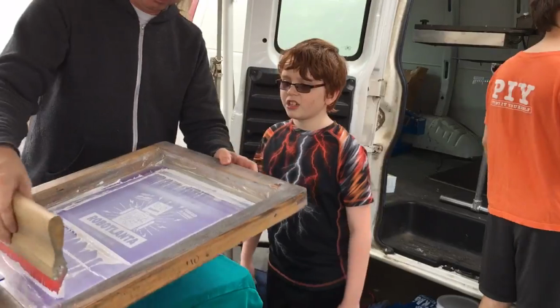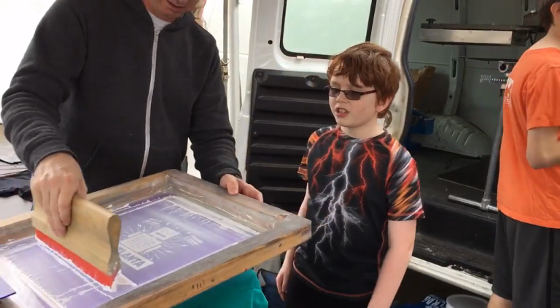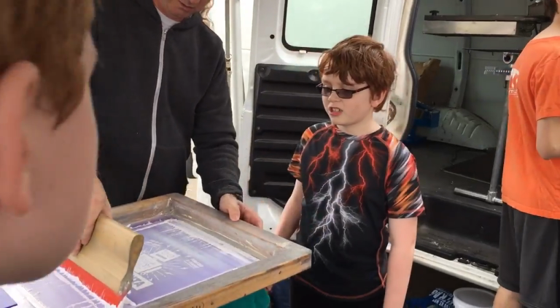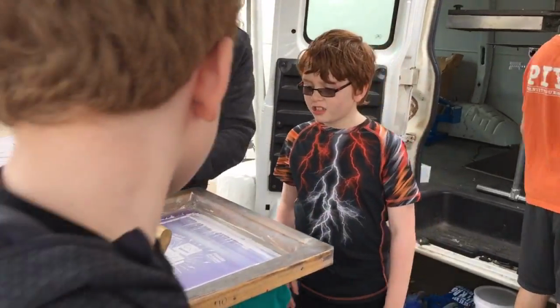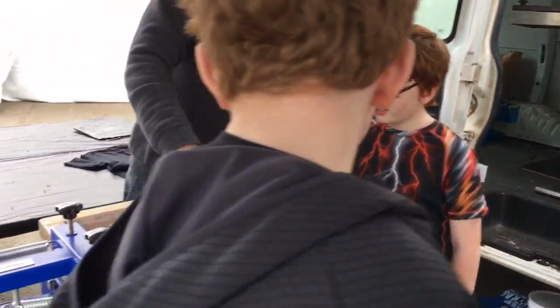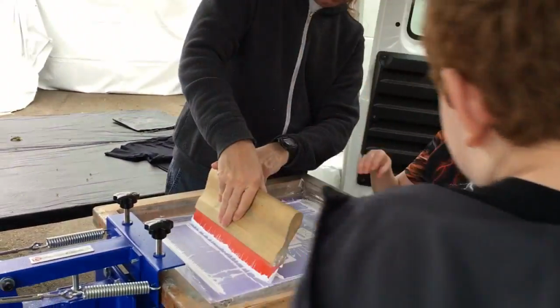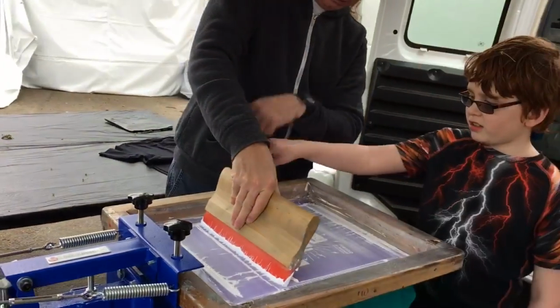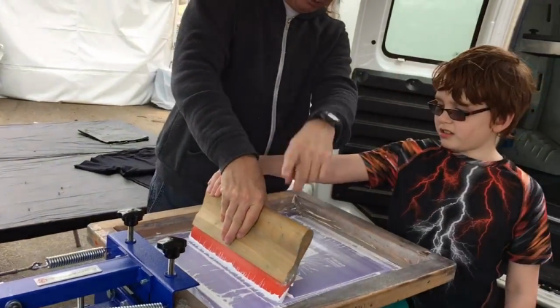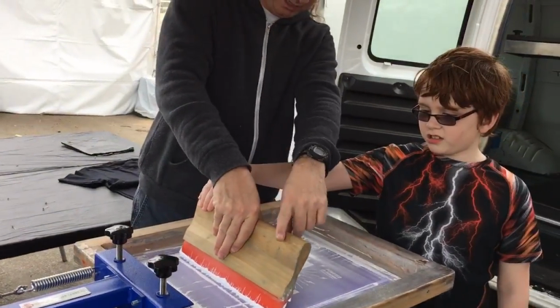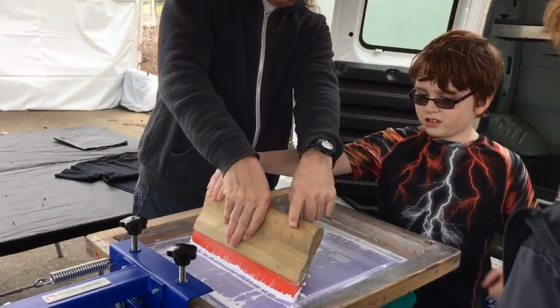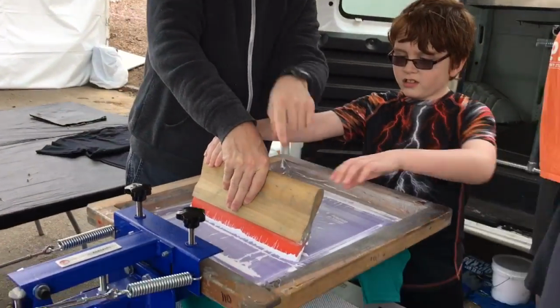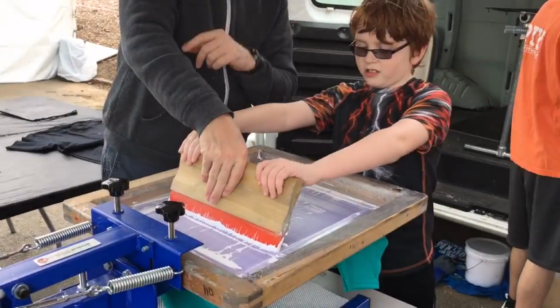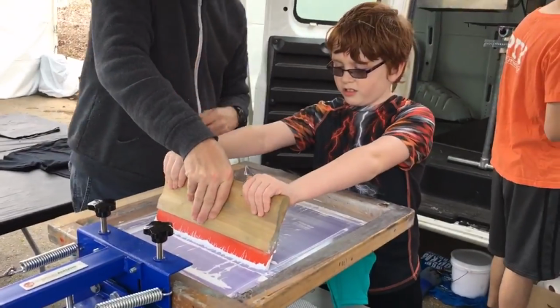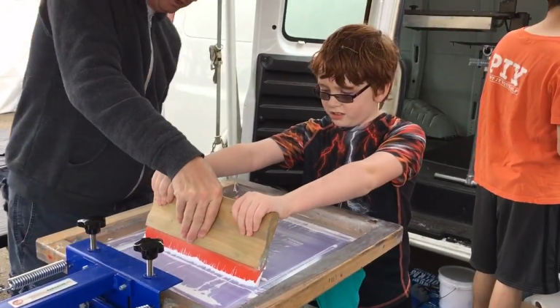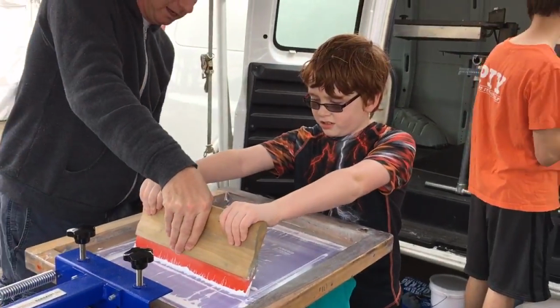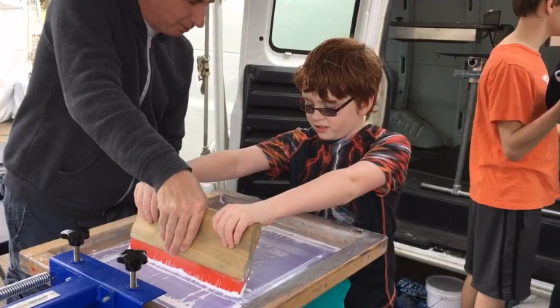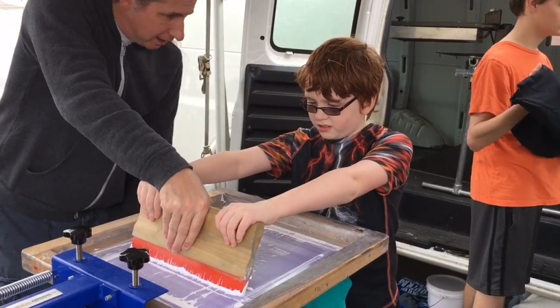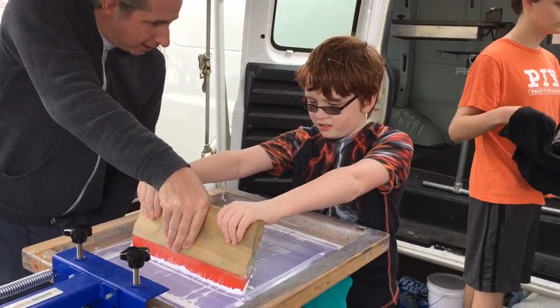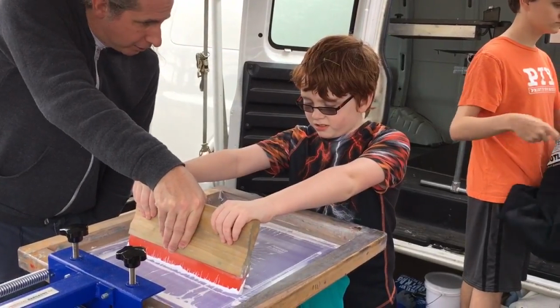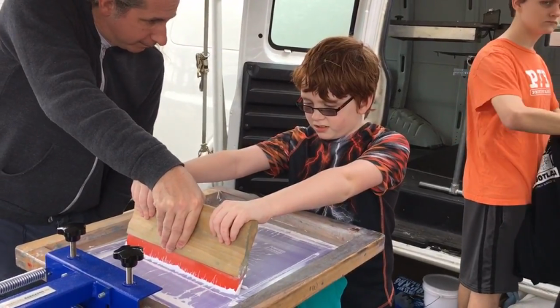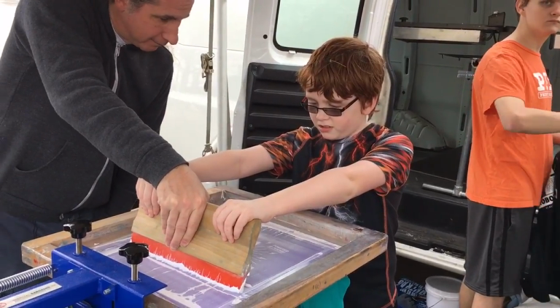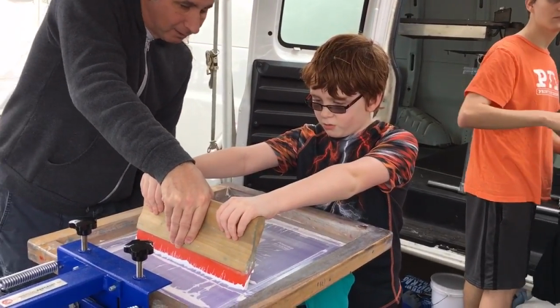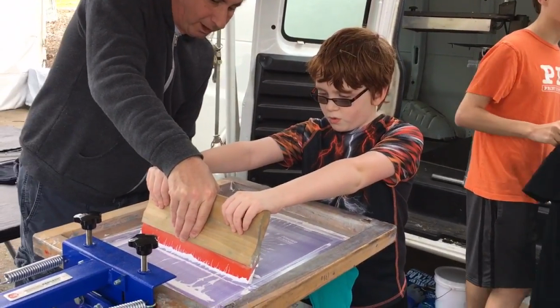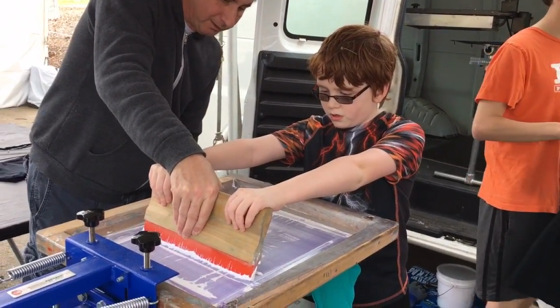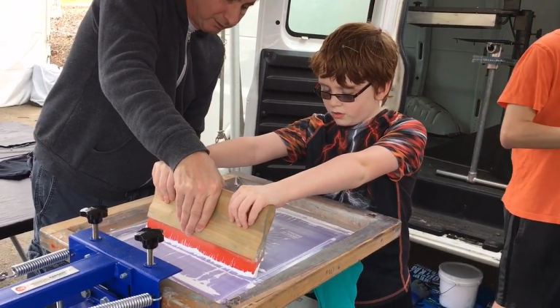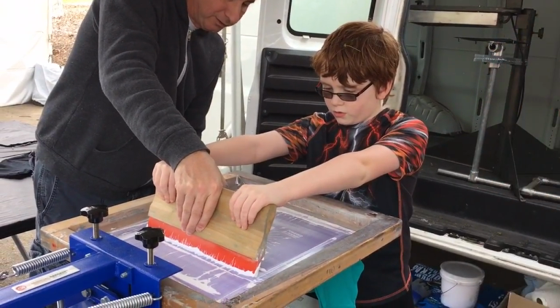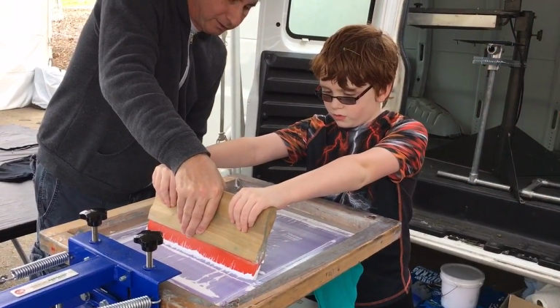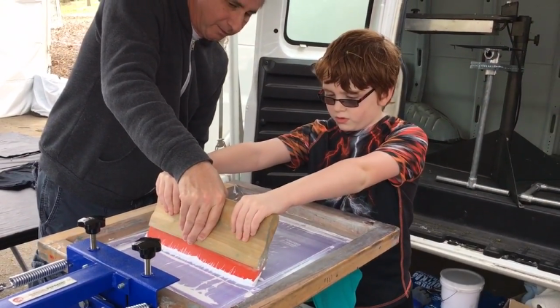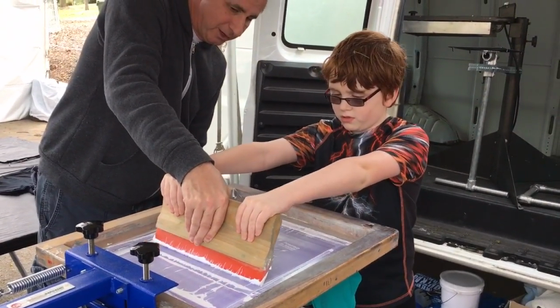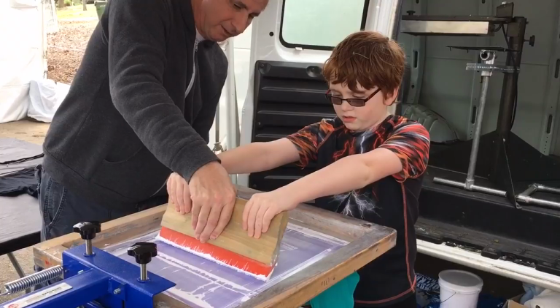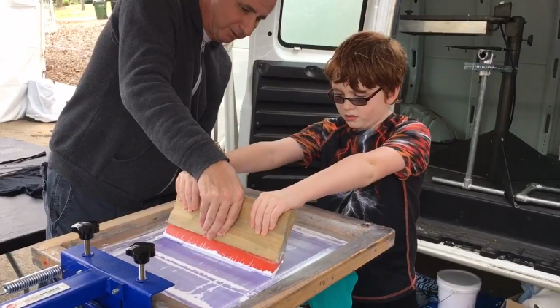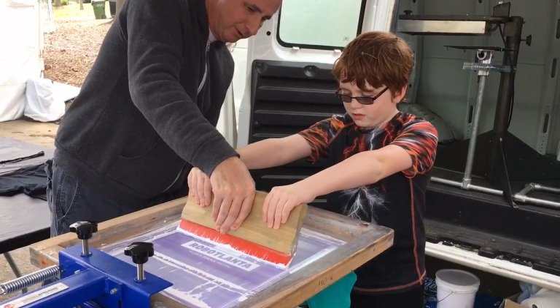Put one hand here and one hand here. We're going to print together on the count of three. One, two, three. Push it down and pull towards you.